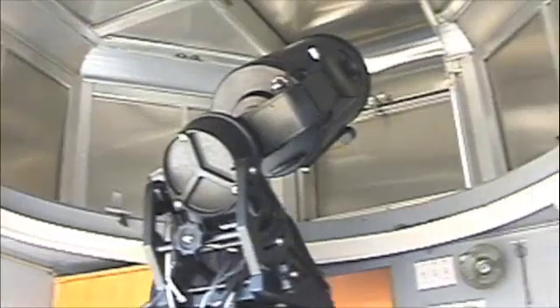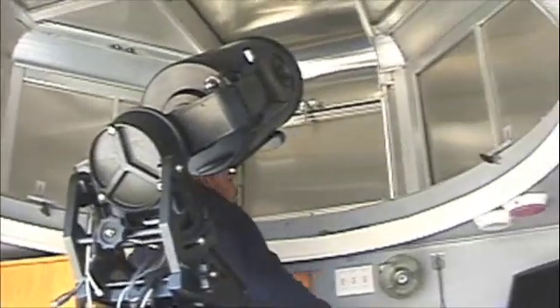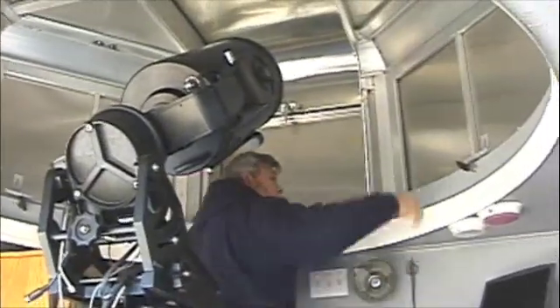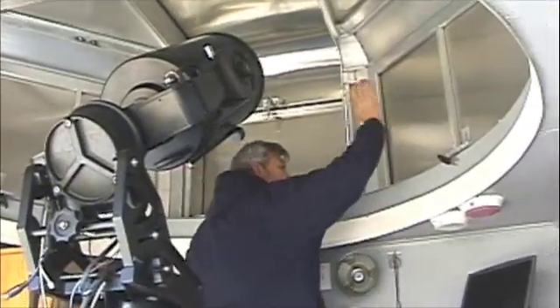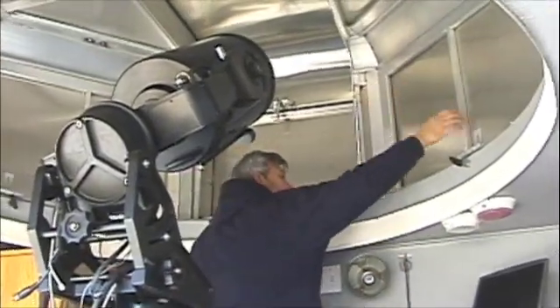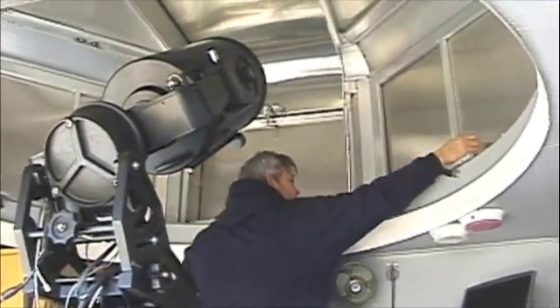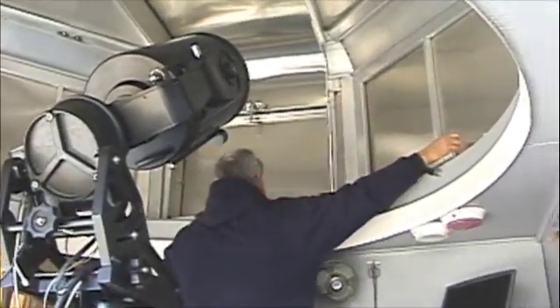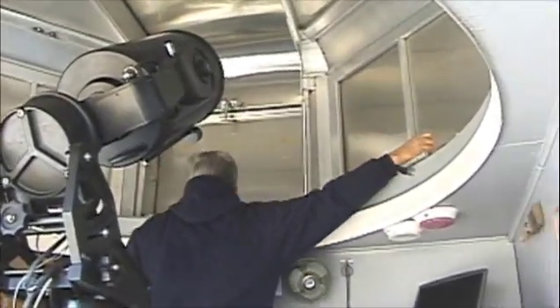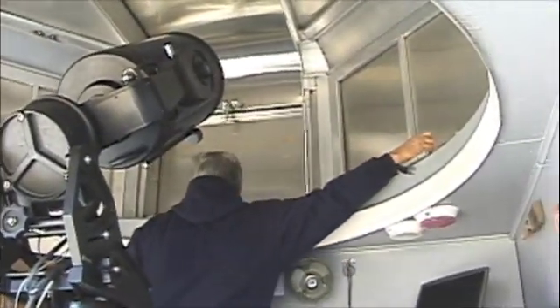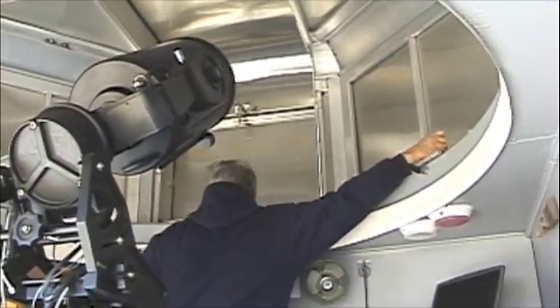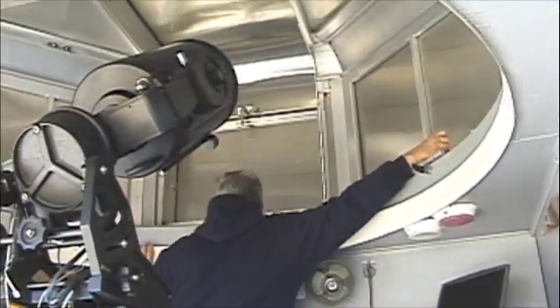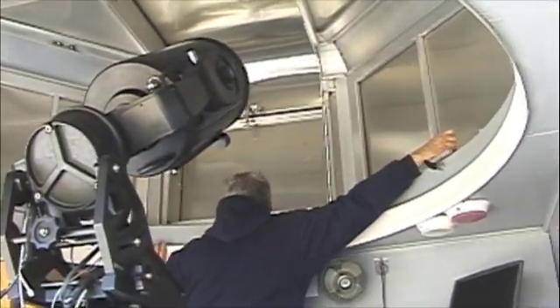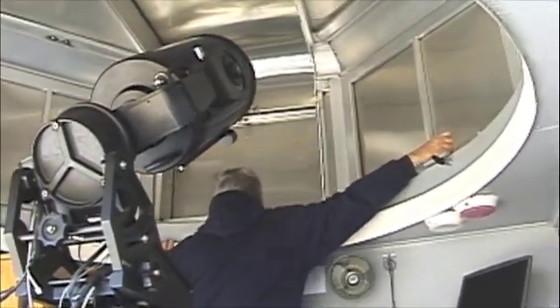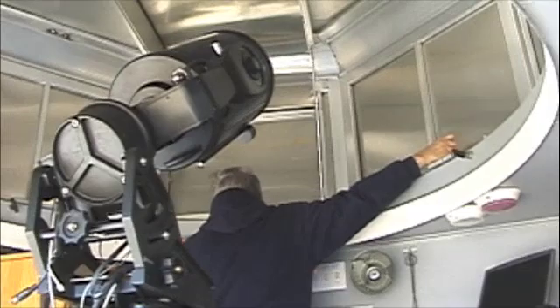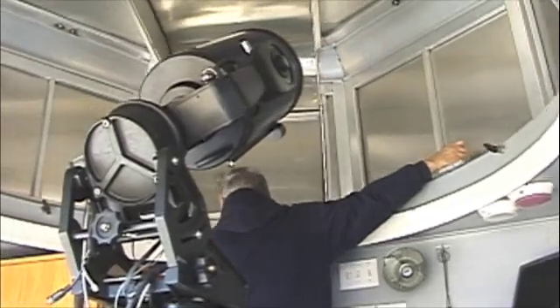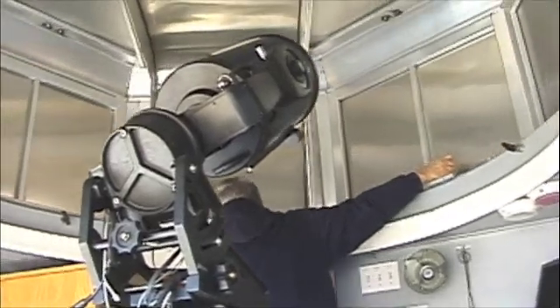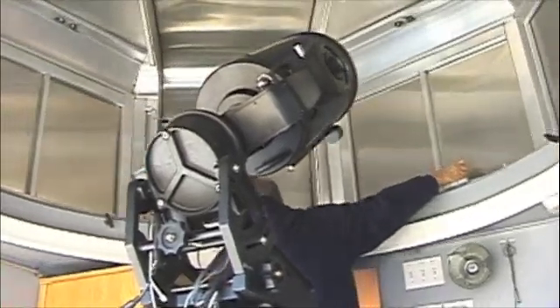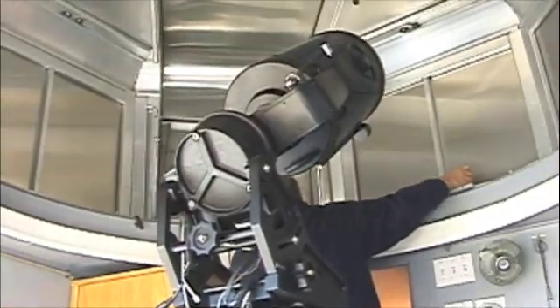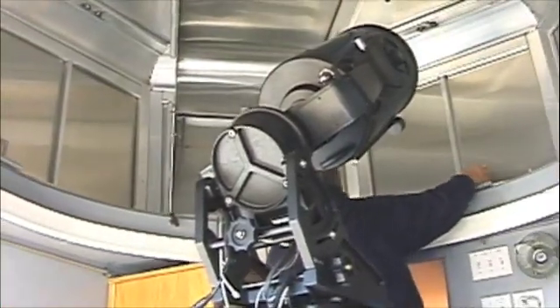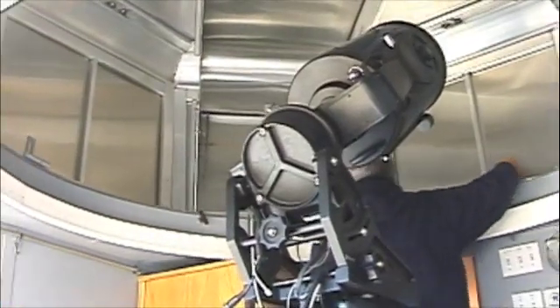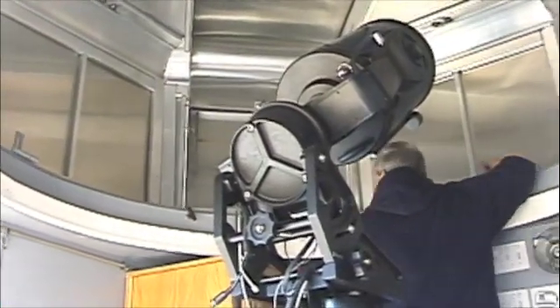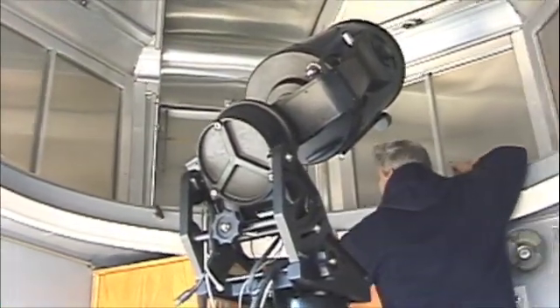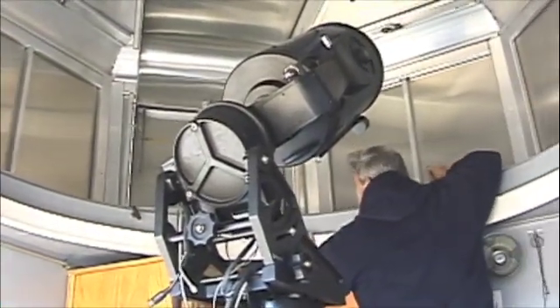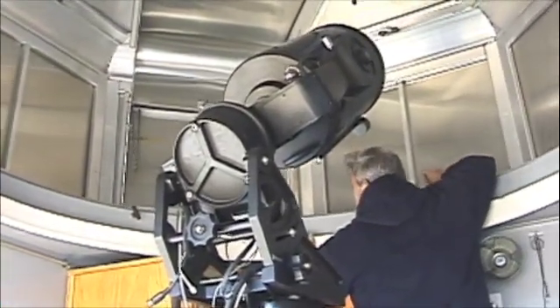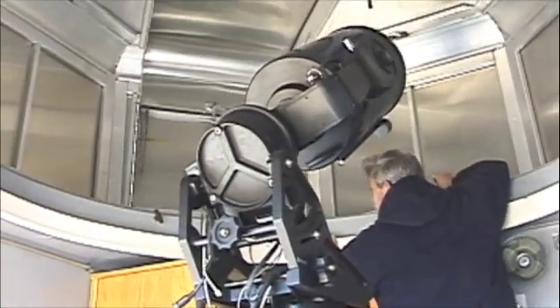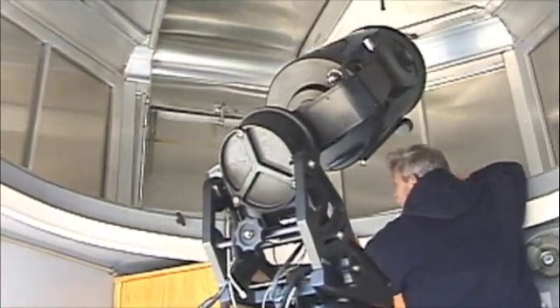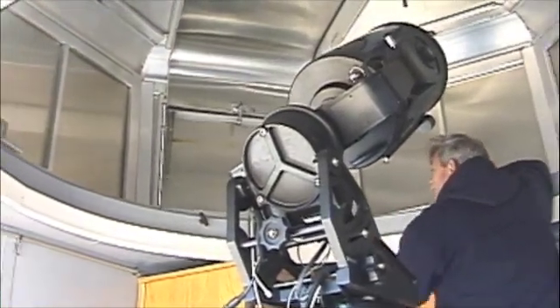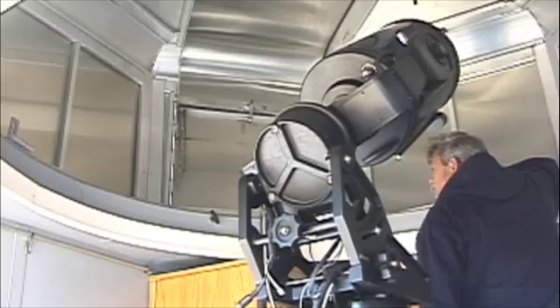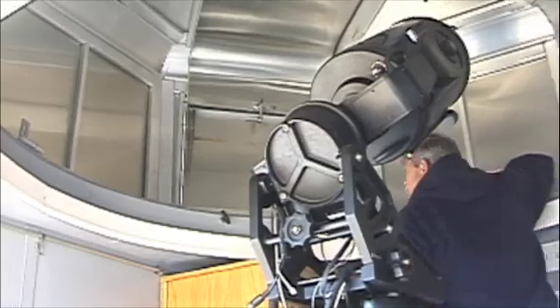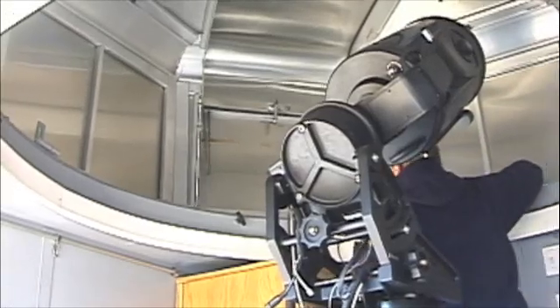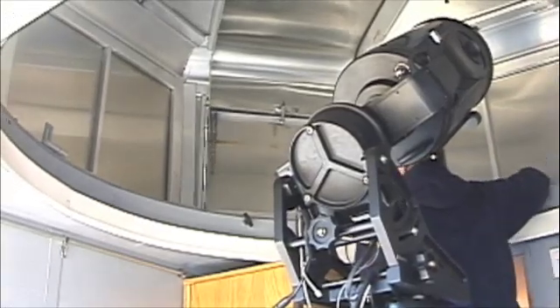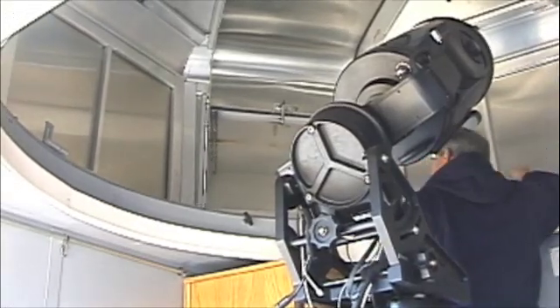And then how do you open it up? You can use these as a handle to rotate the dome manually. The dome does only operate manually — it's not driven by a motor.